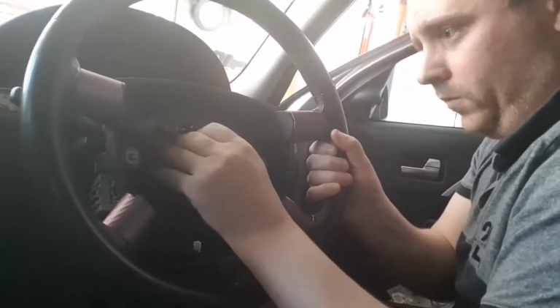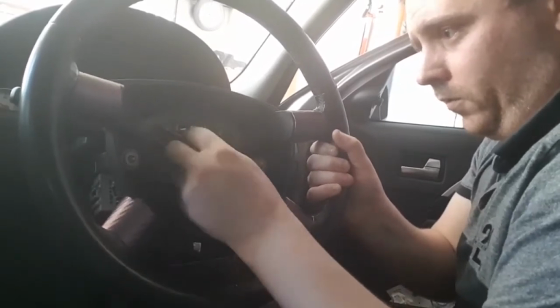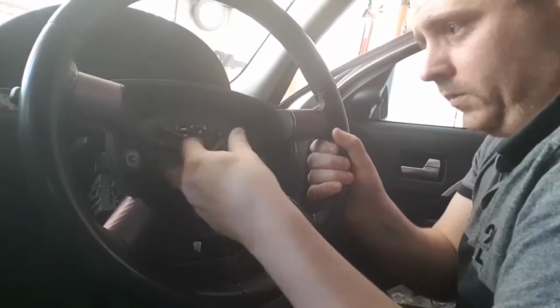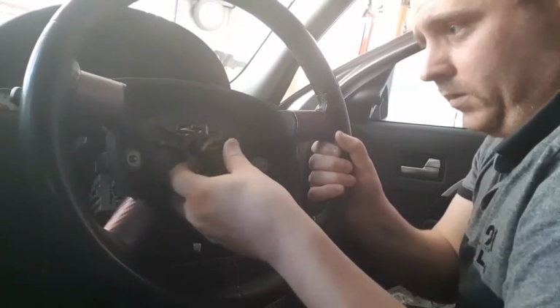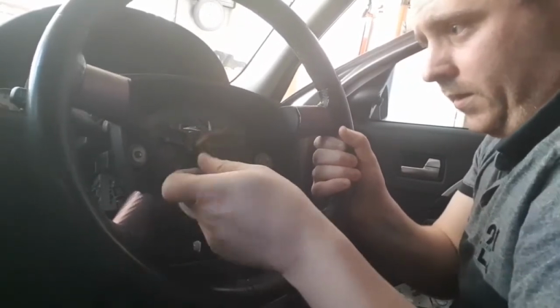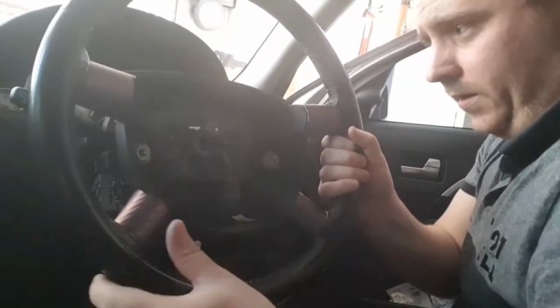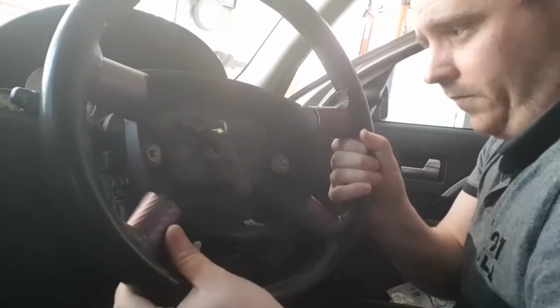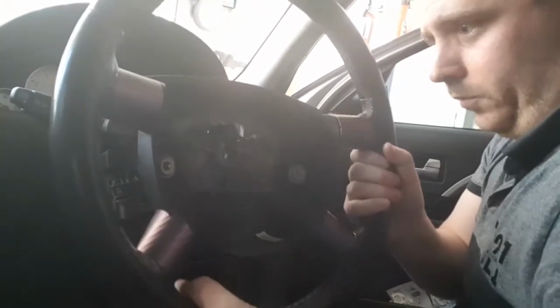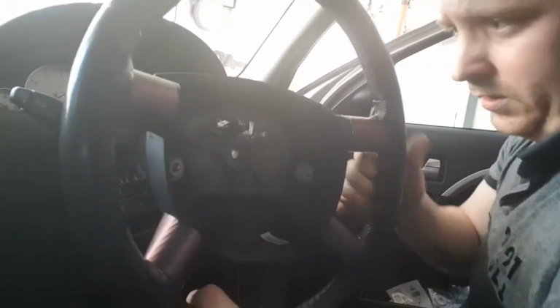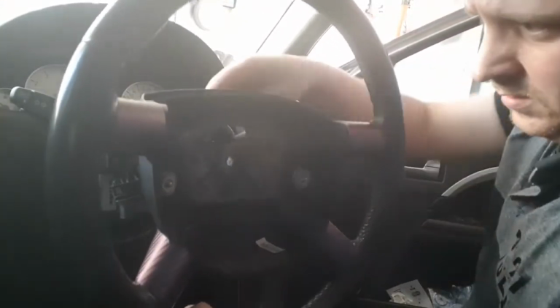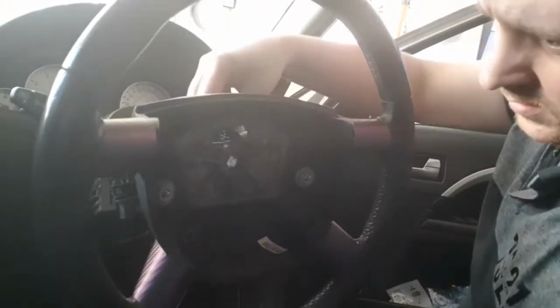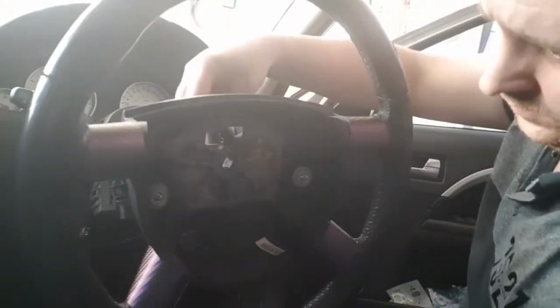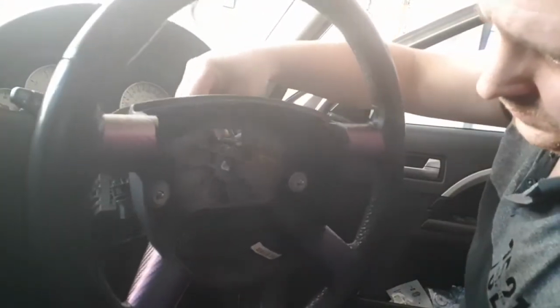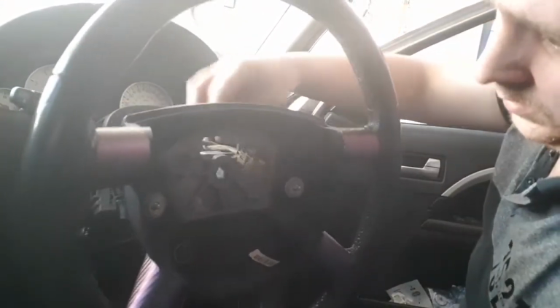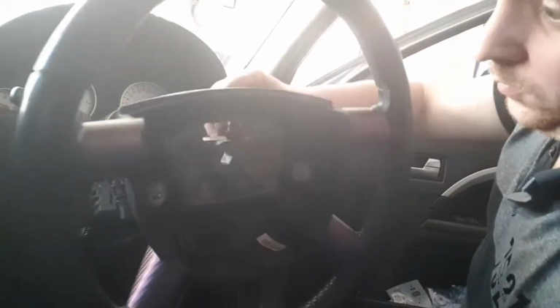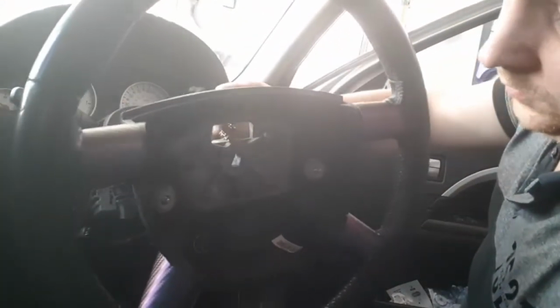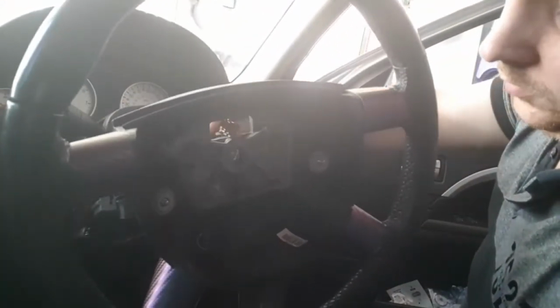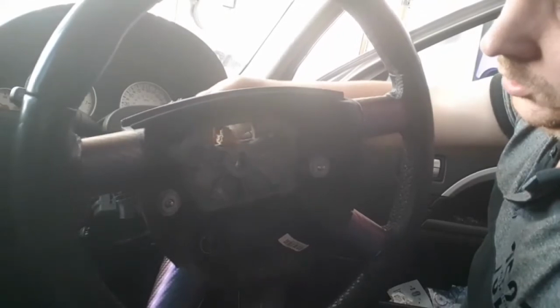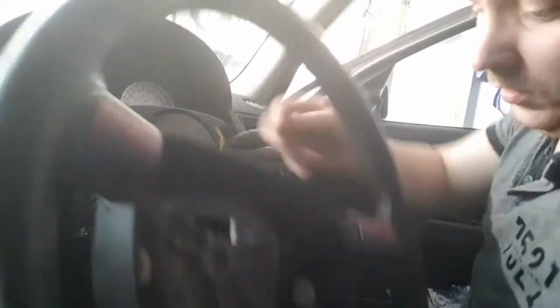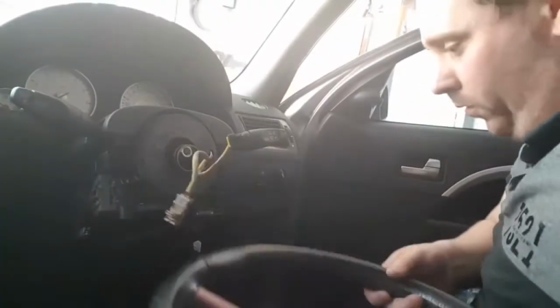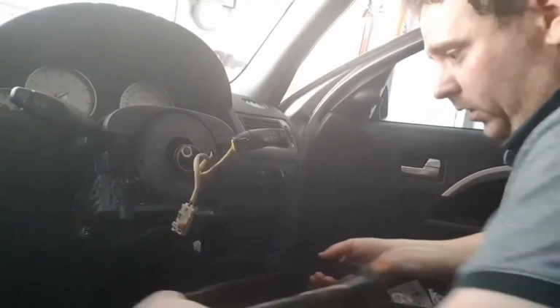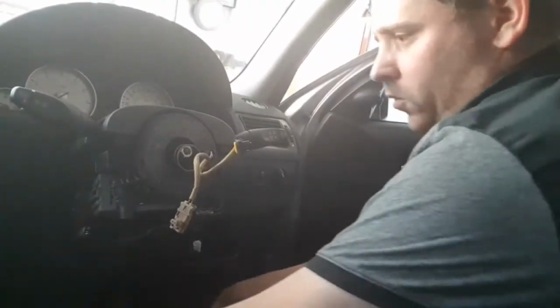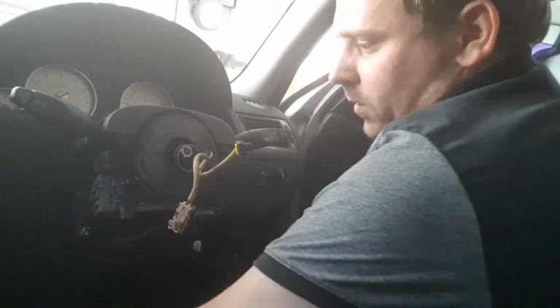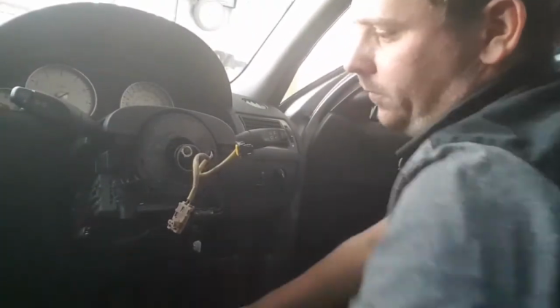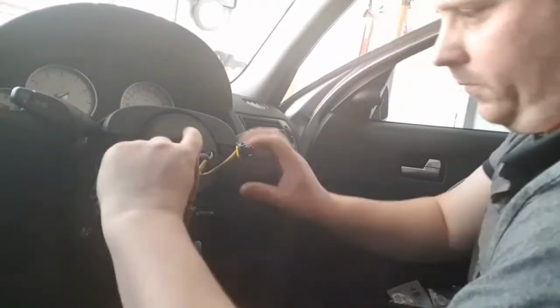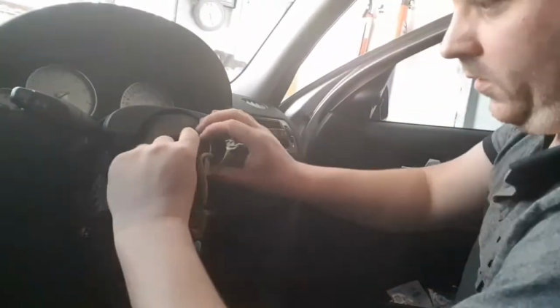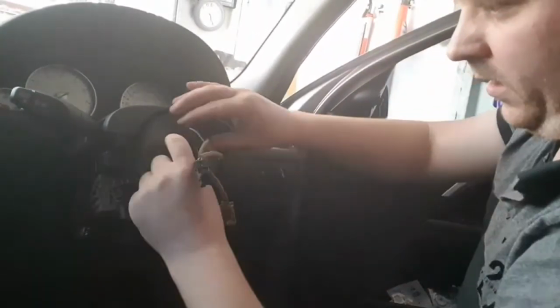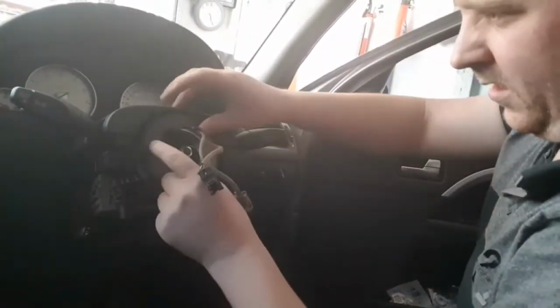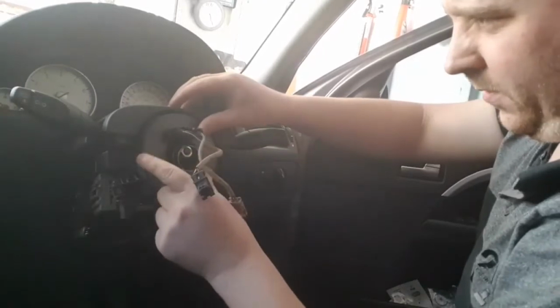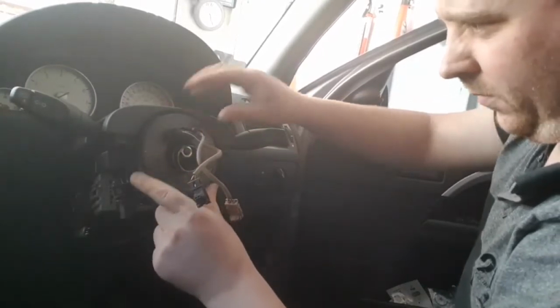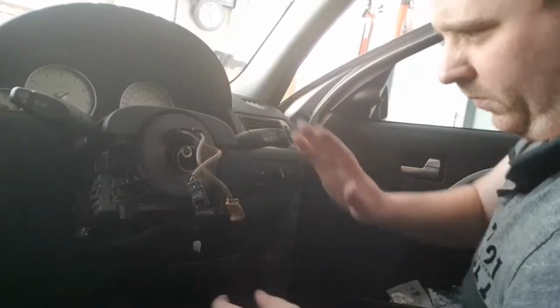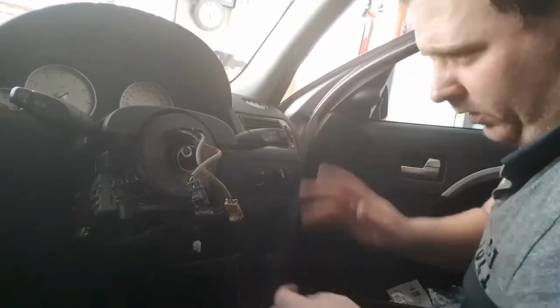Once you've got that off, carefully remove it. It's the same process if you need to change your steering wheel or your slip ring and stuff like that. Keep this all up like this.